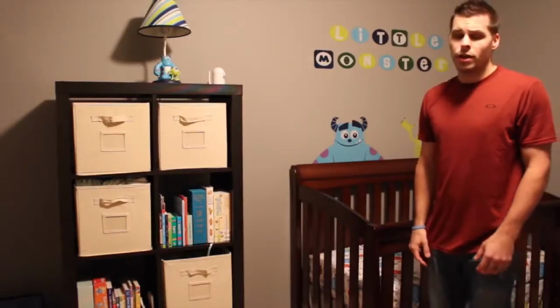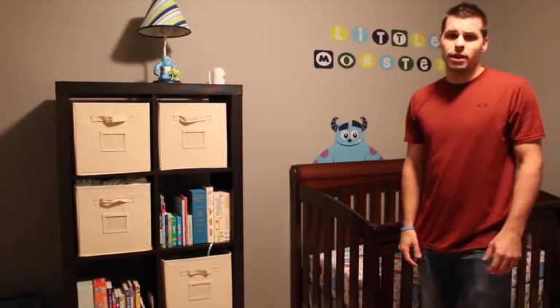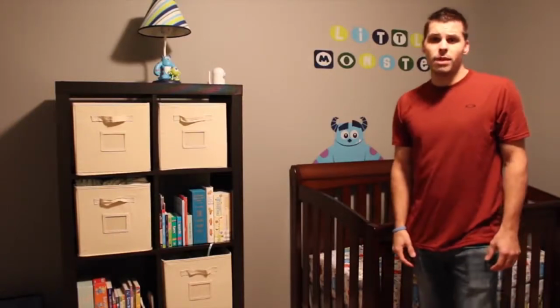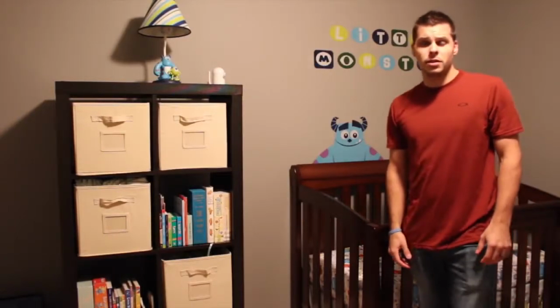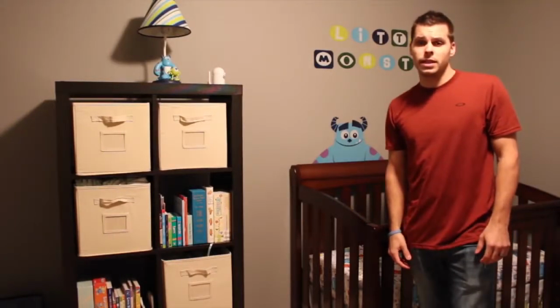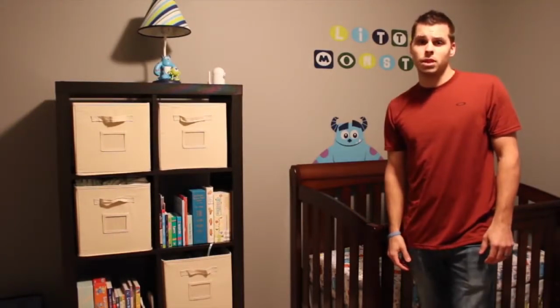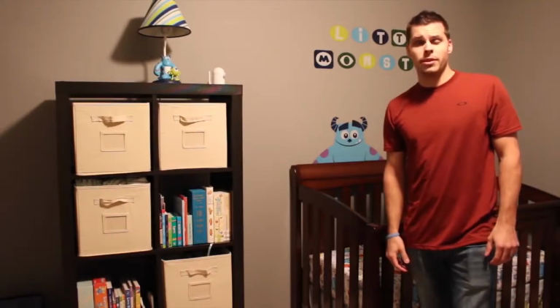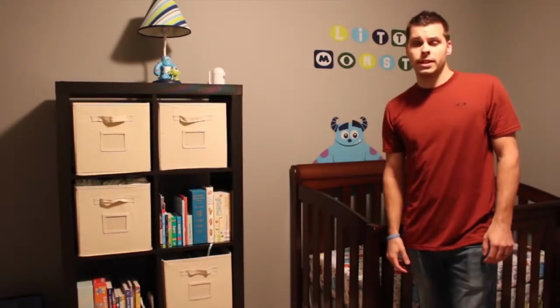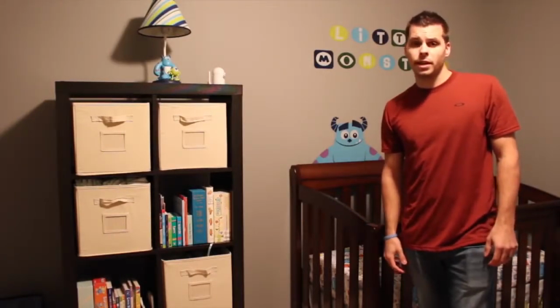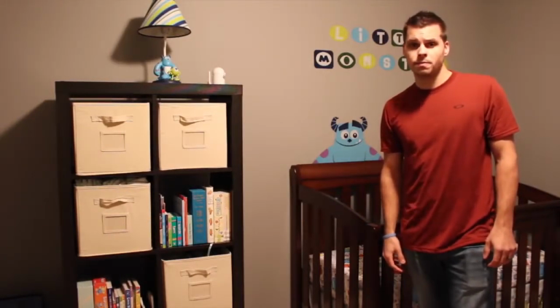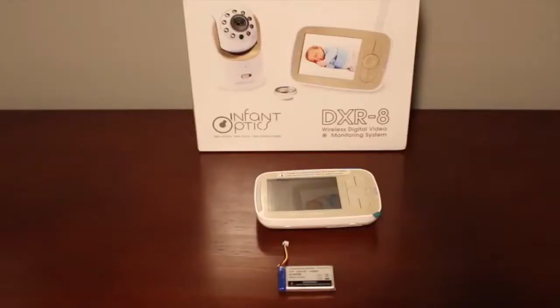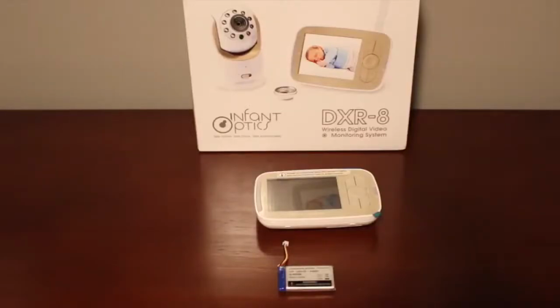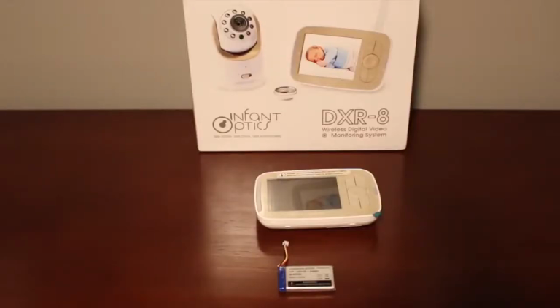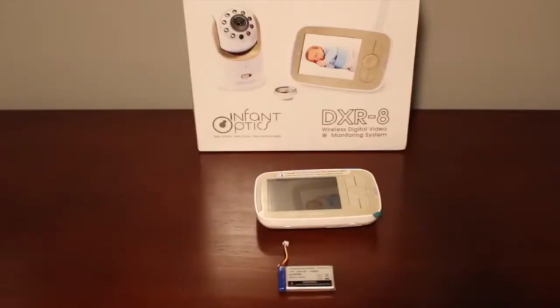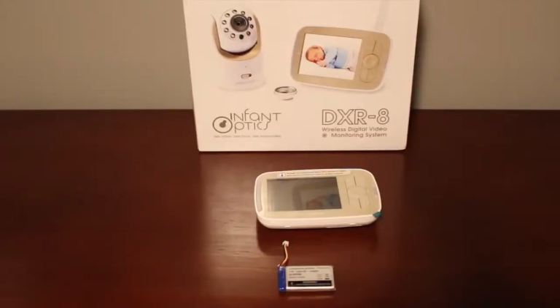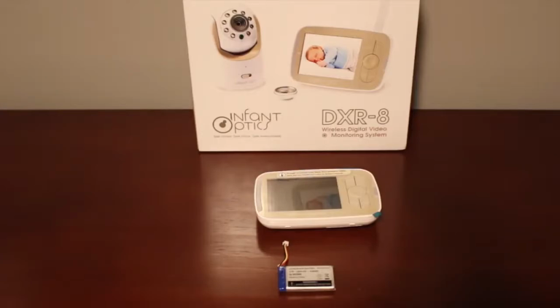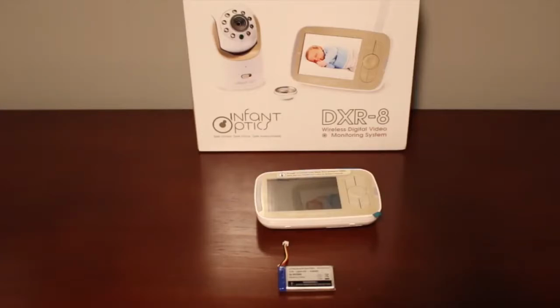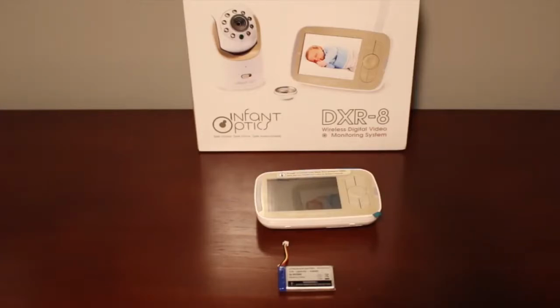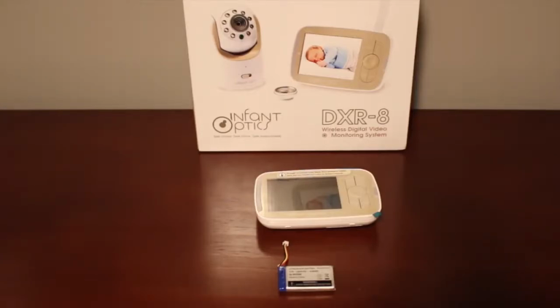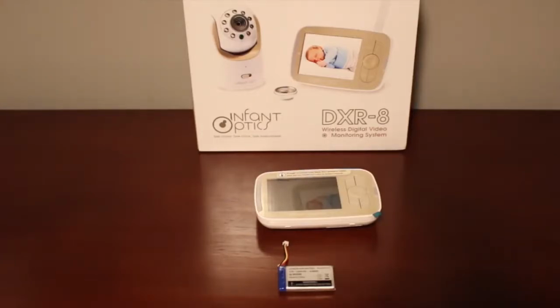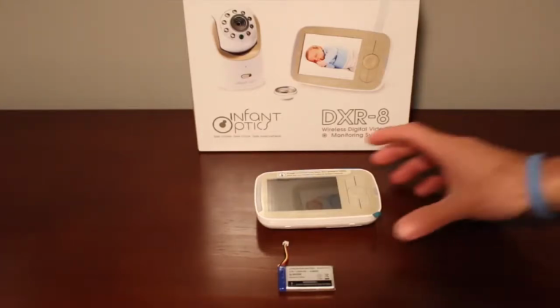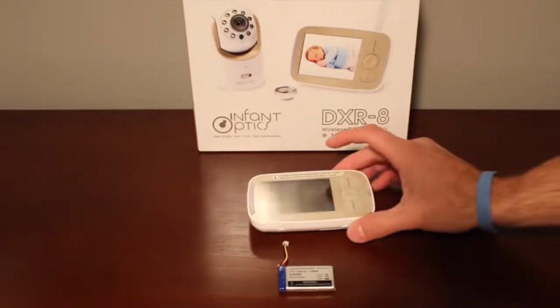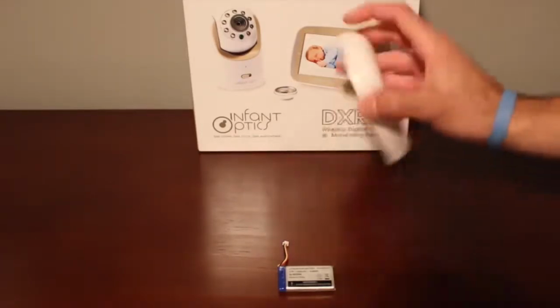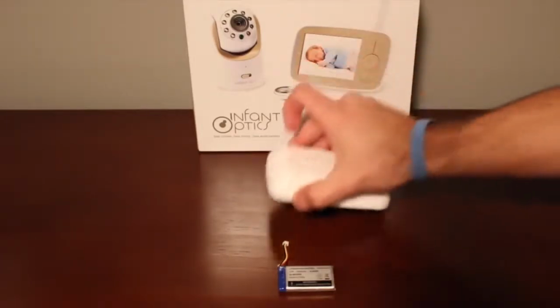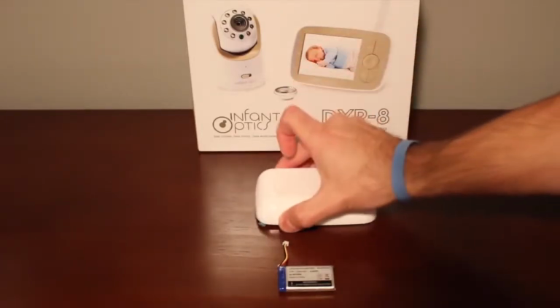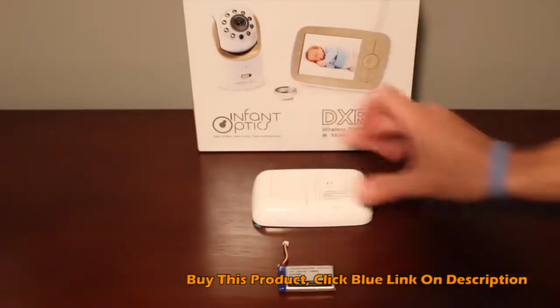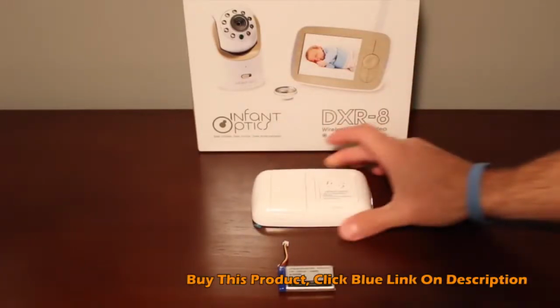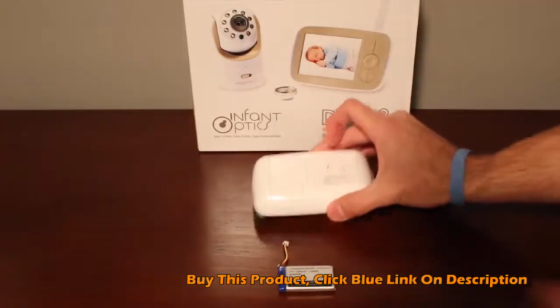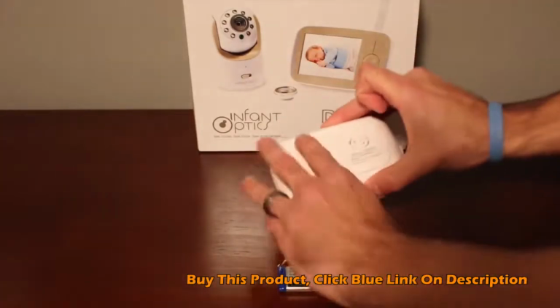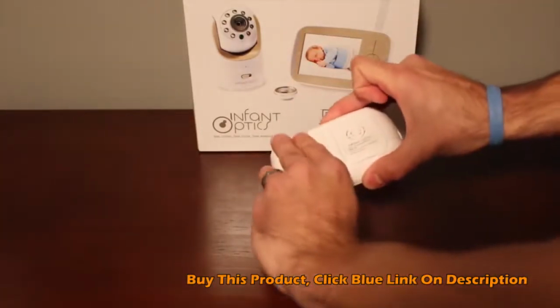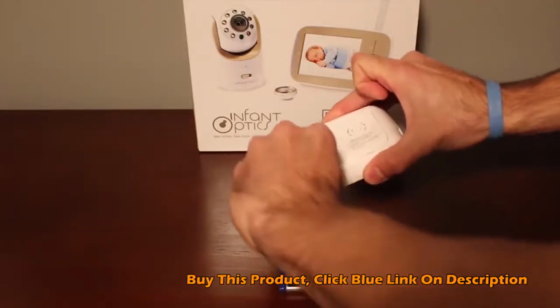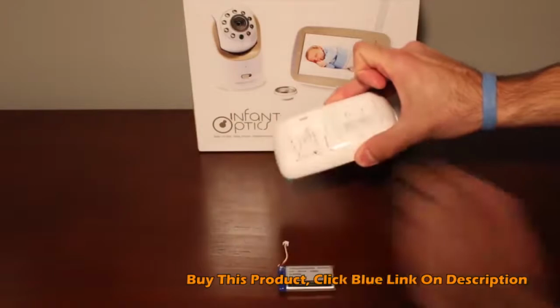We're going to grab our monitor and plug the battery in to get that ready. Installing the battery into the monitor is pretty simple and straightforward. We'll flip our monitor over and slip the cover off in the back.